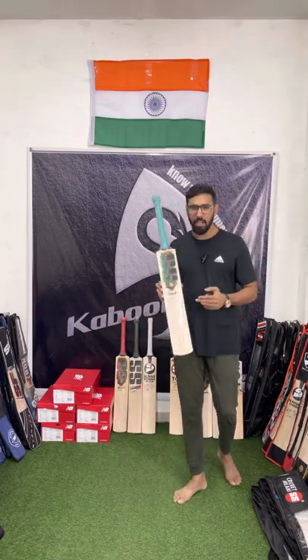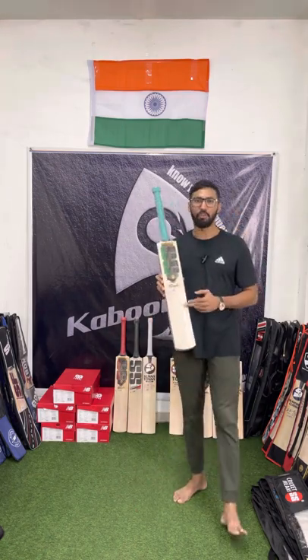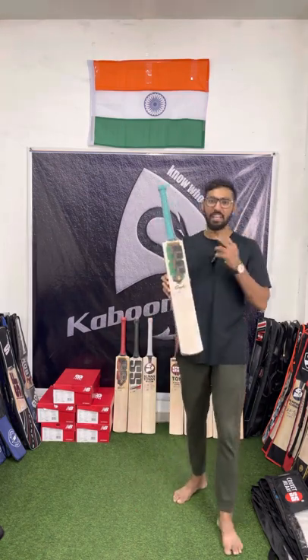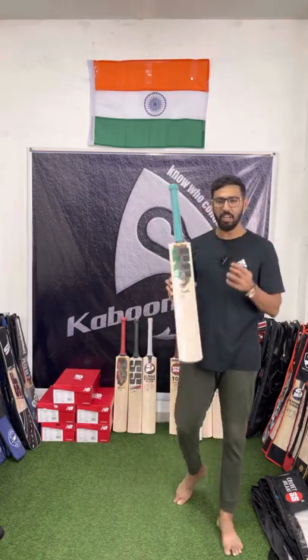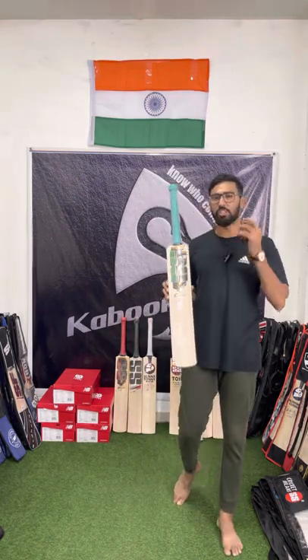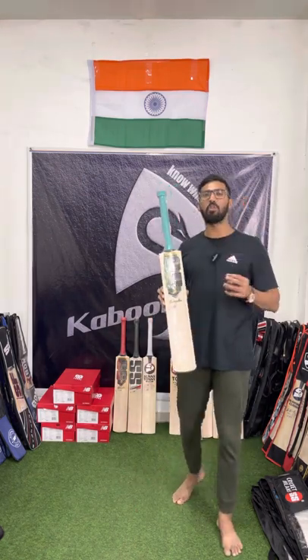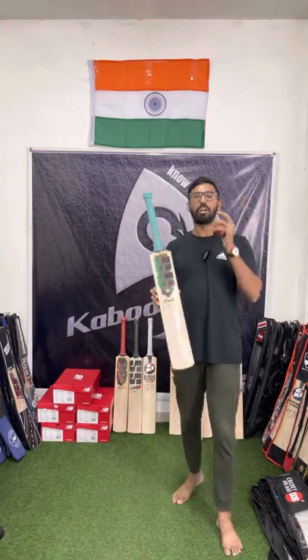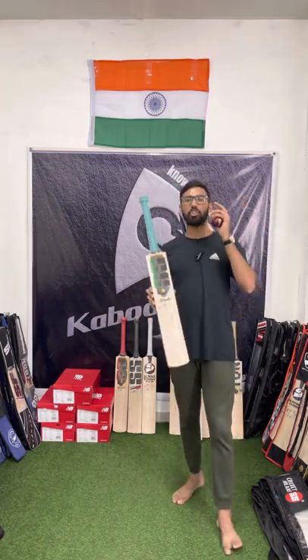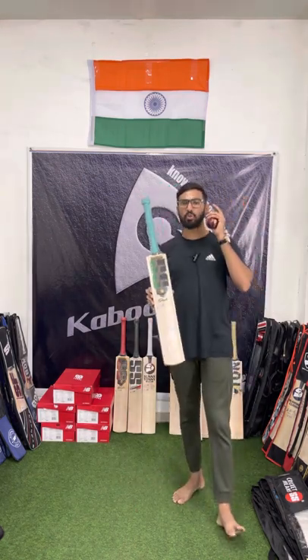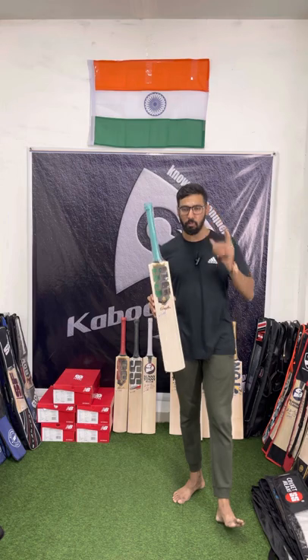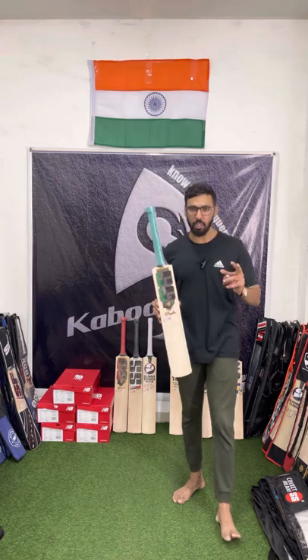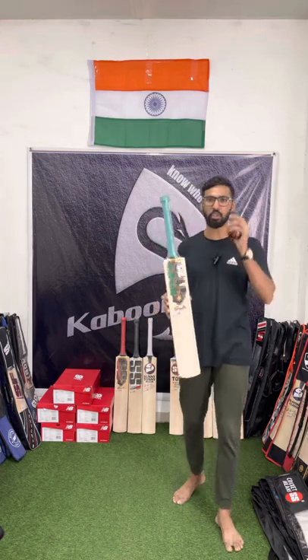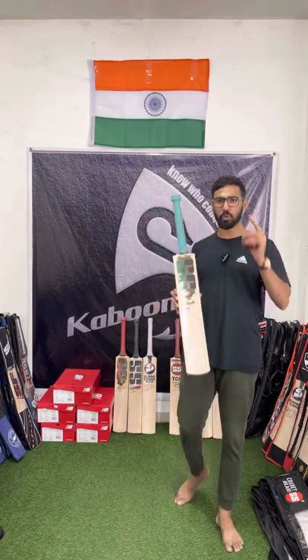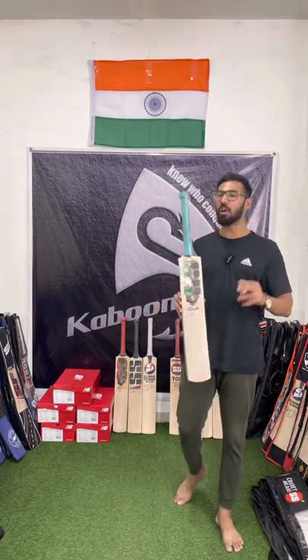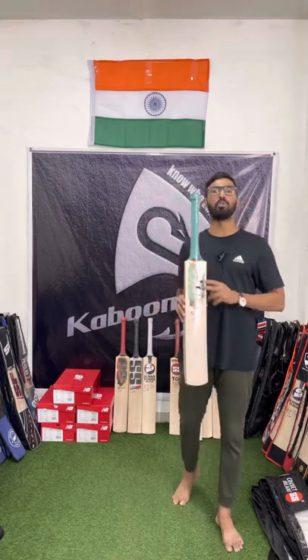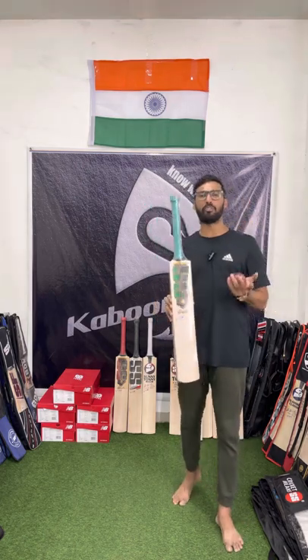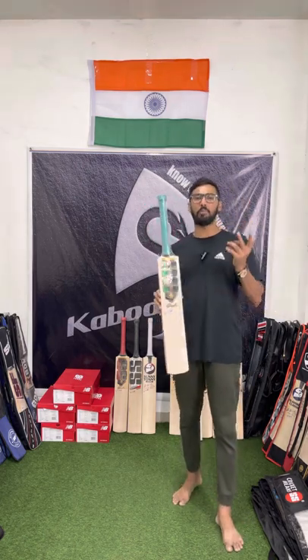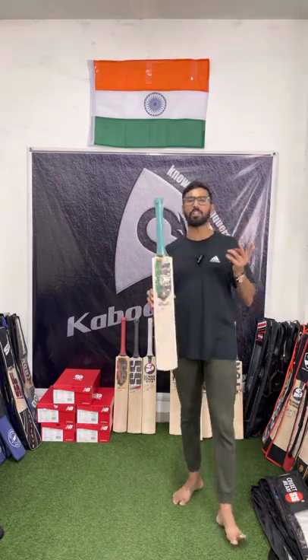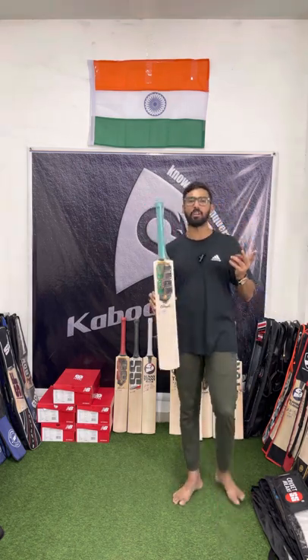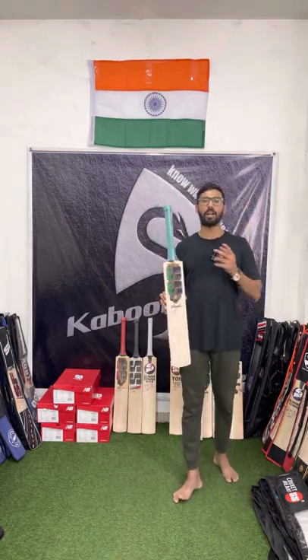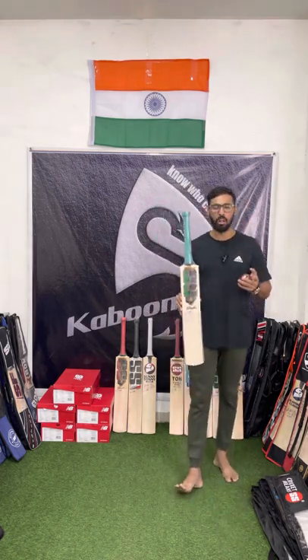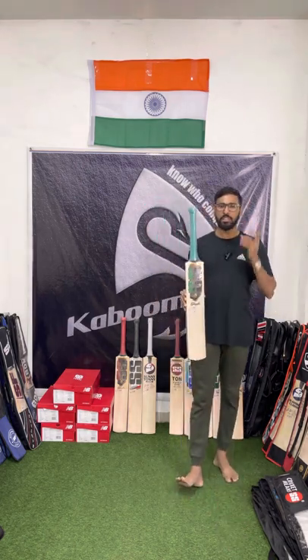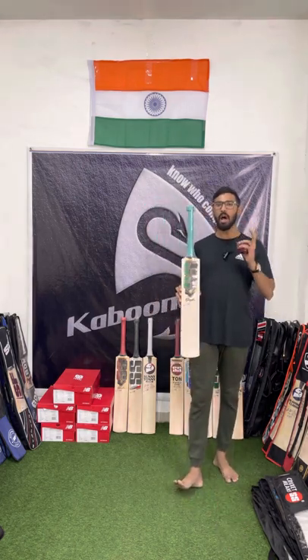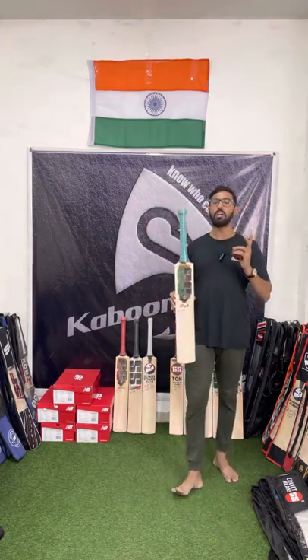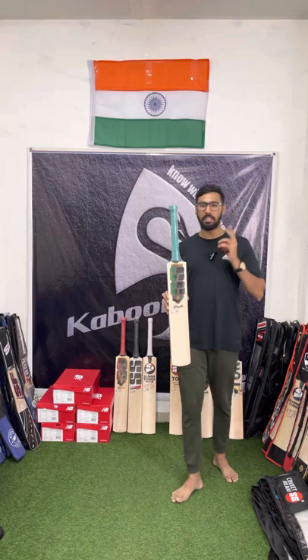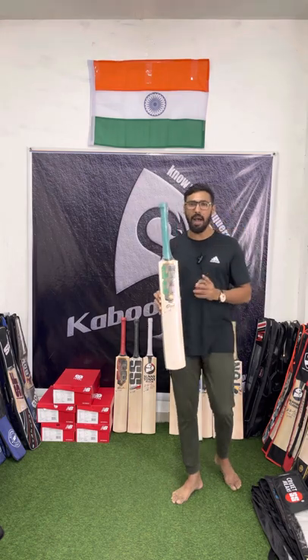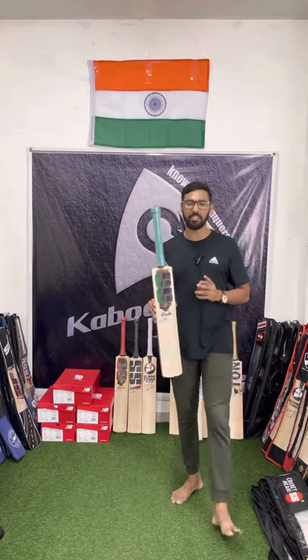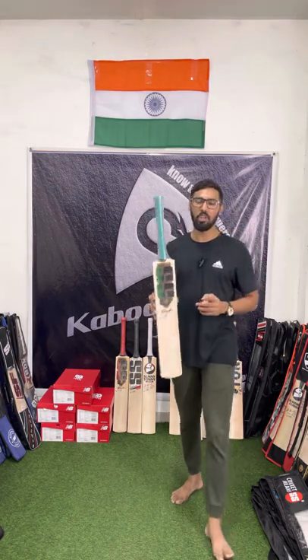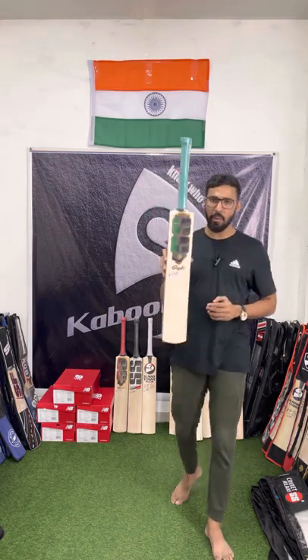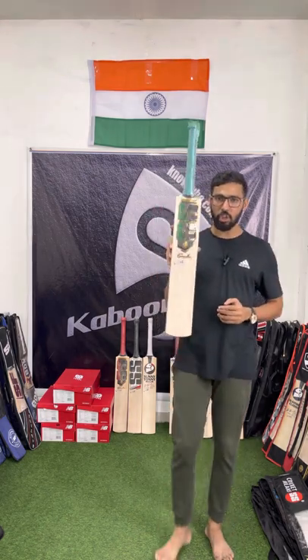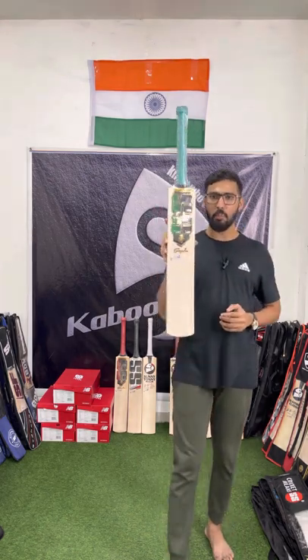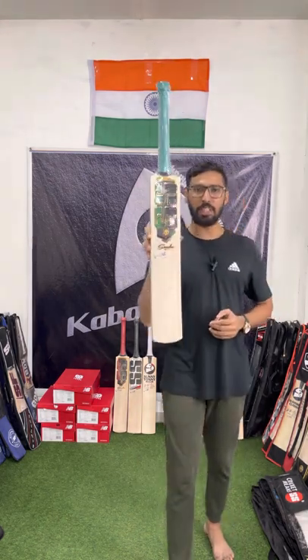If you could hear its sound — it is so smooth, it is so soft, you do not feel the ball is touching the willow at all. This is how good this bat is, guys.